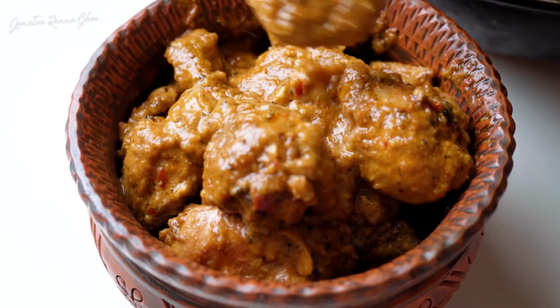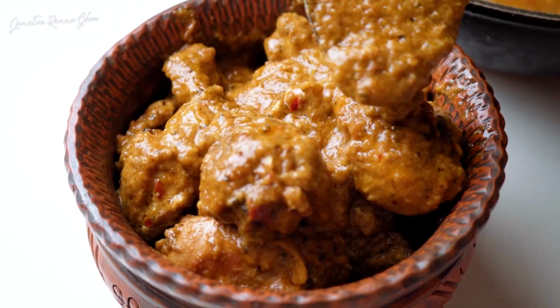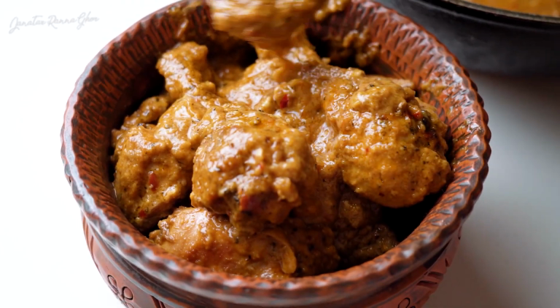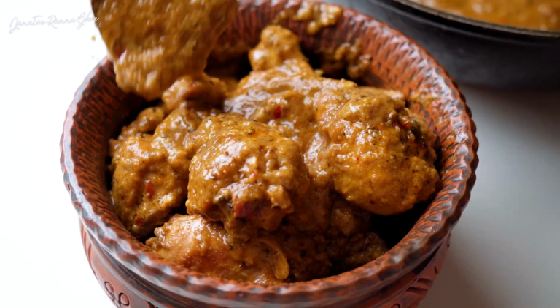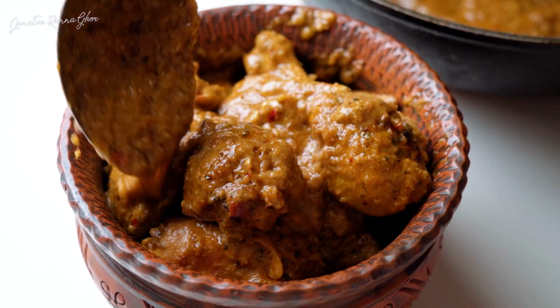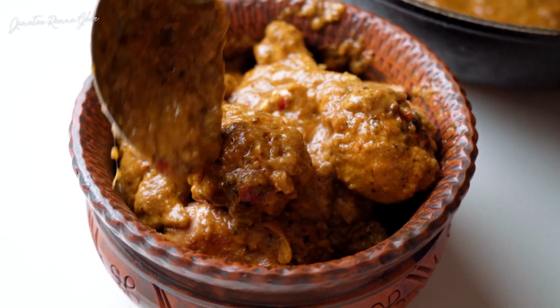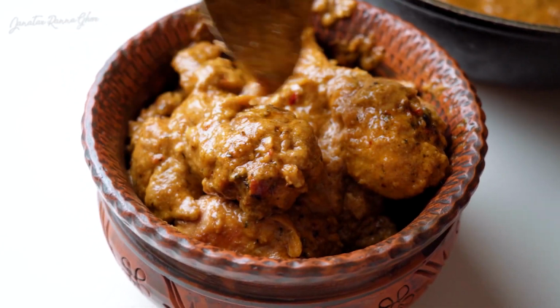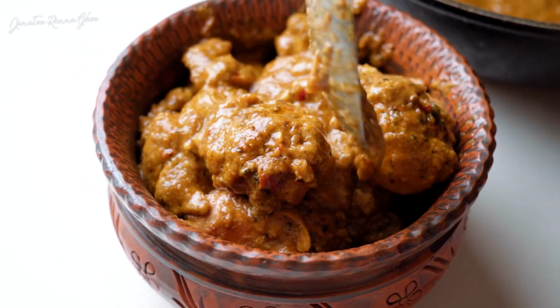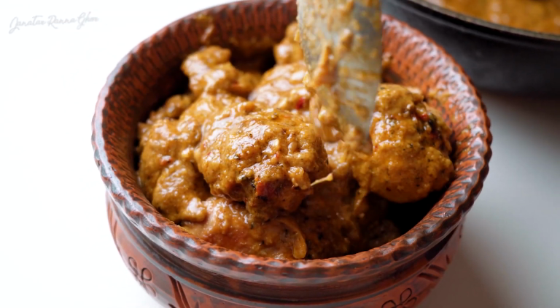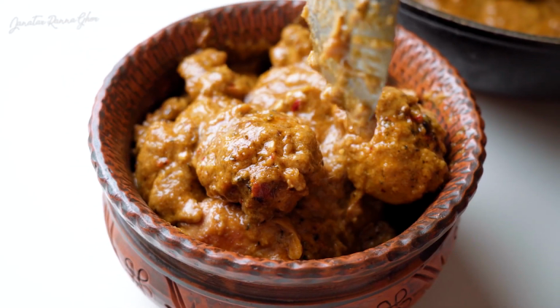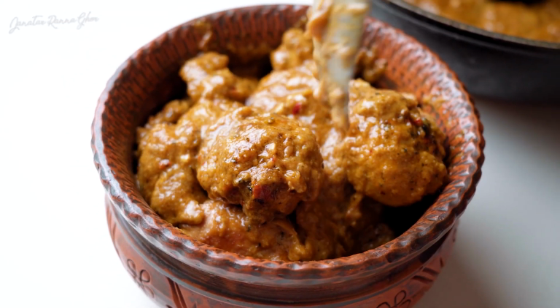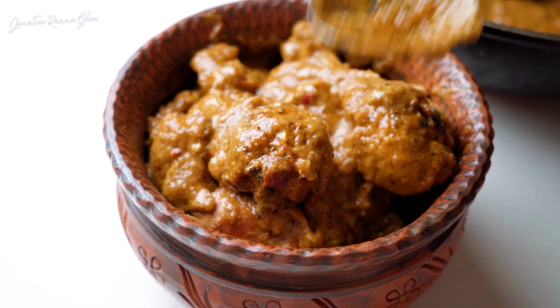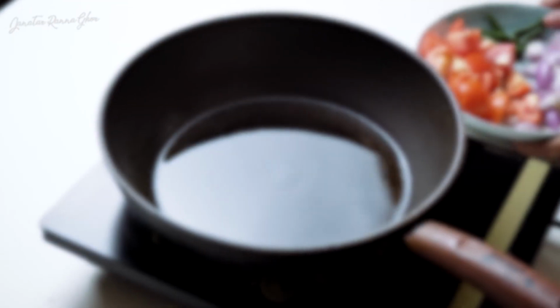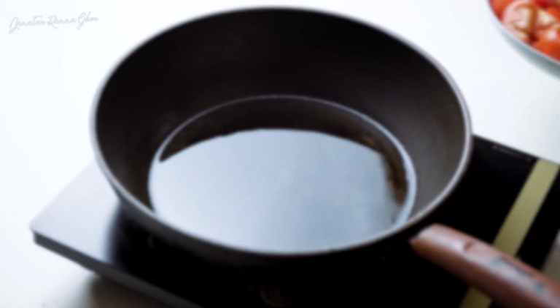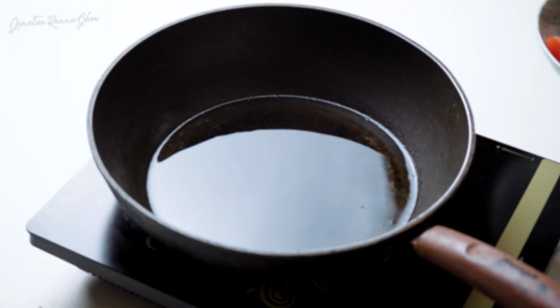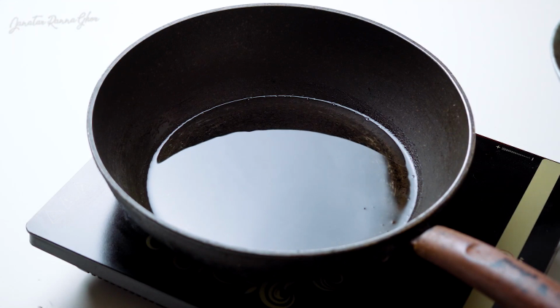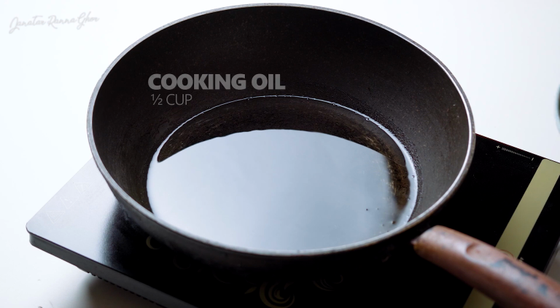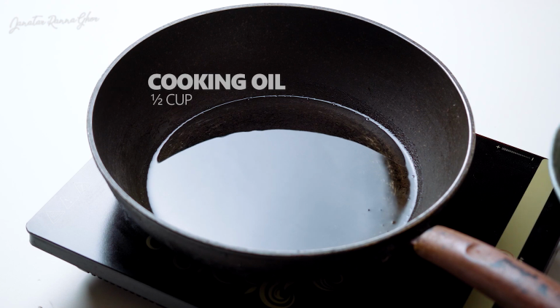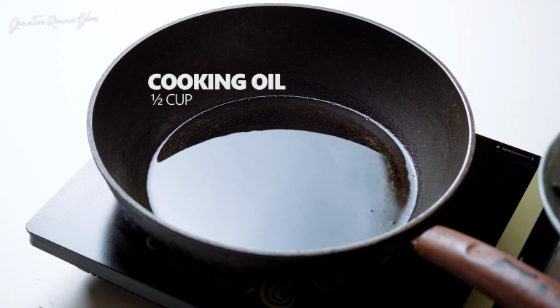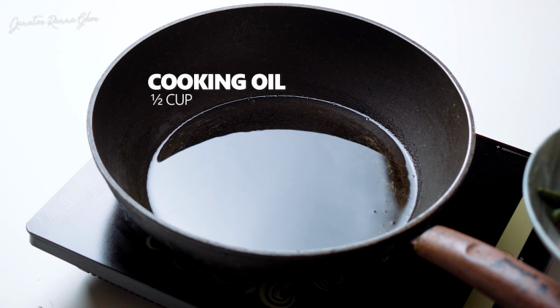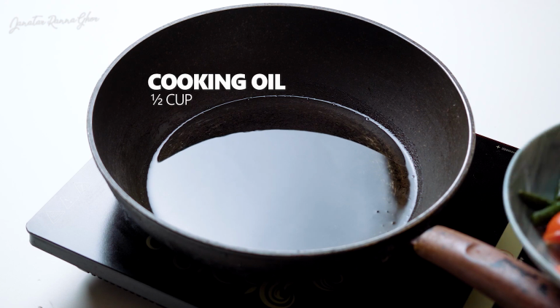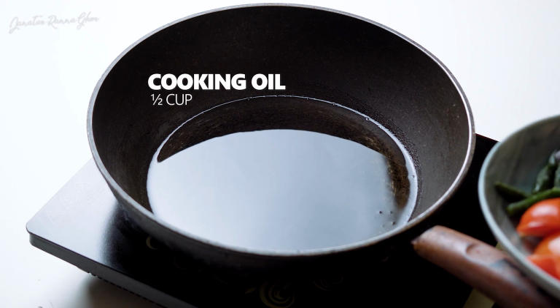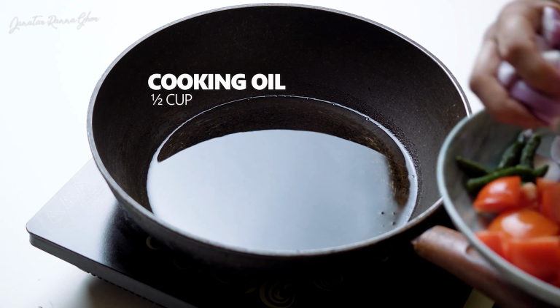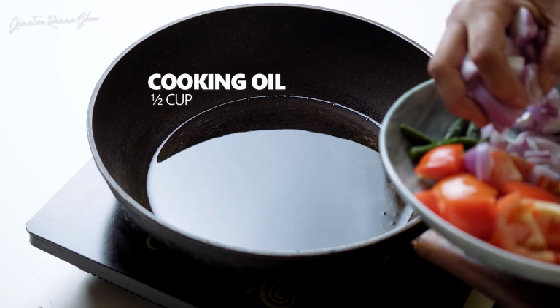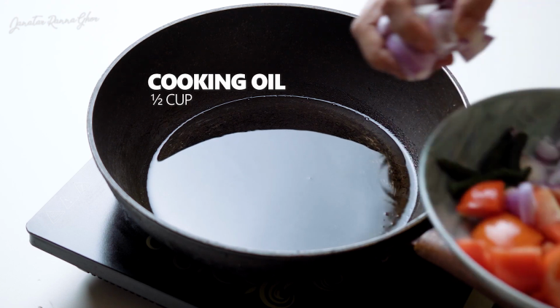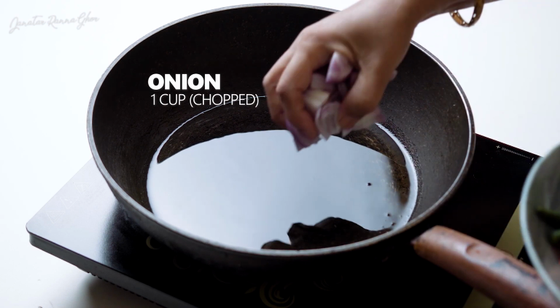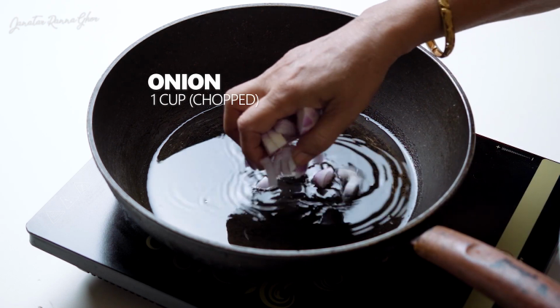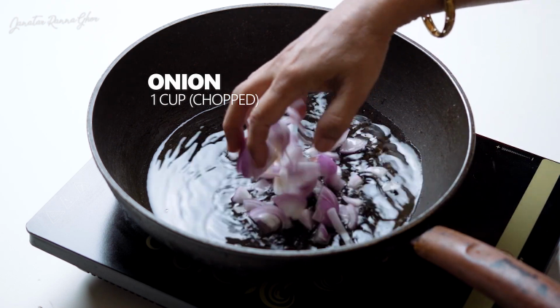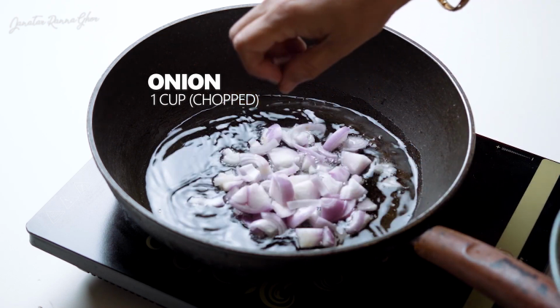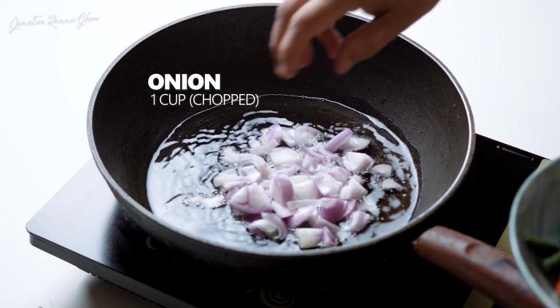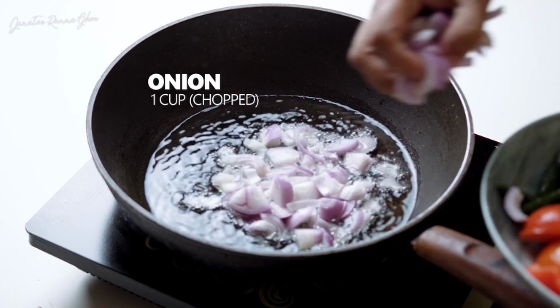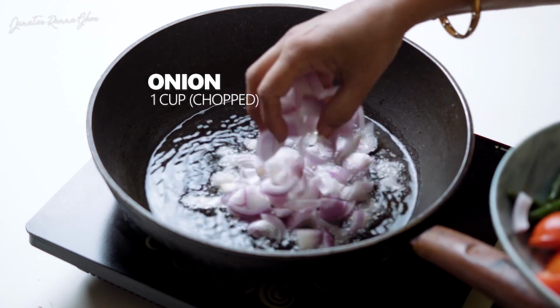Today I will show you the recipe for chicken malay handi. Here, I have heated half a cup of oil. I will add half an onion, finely cut.